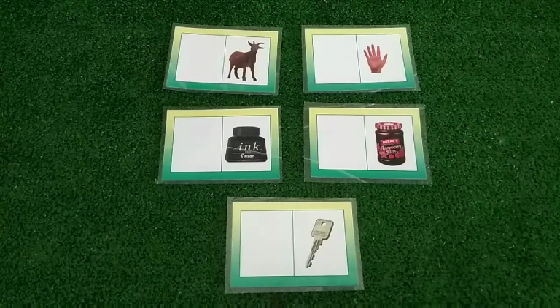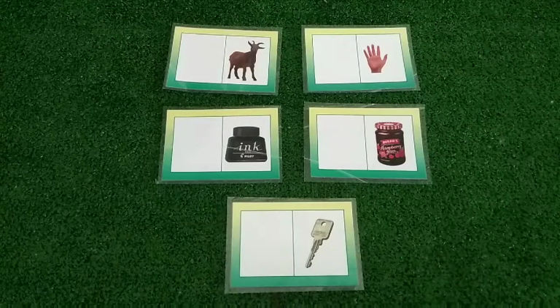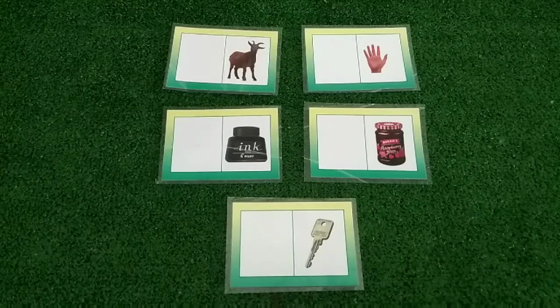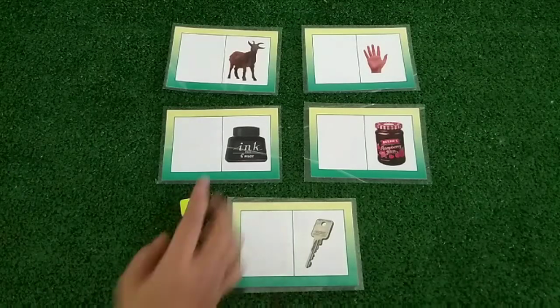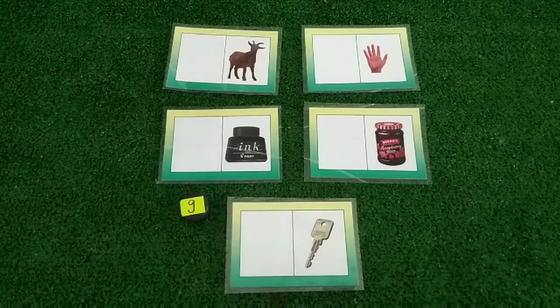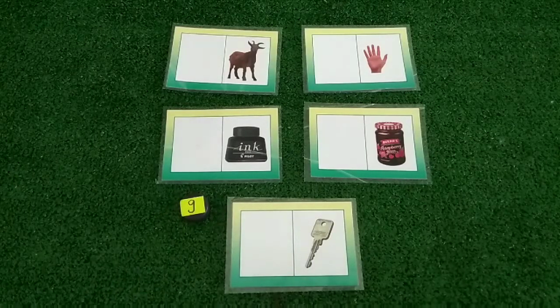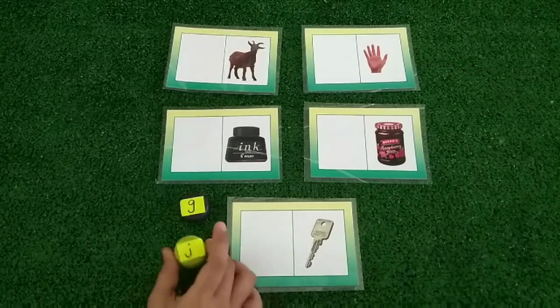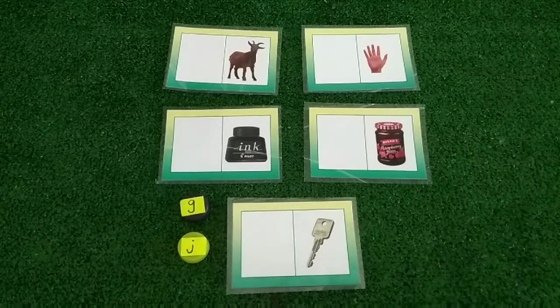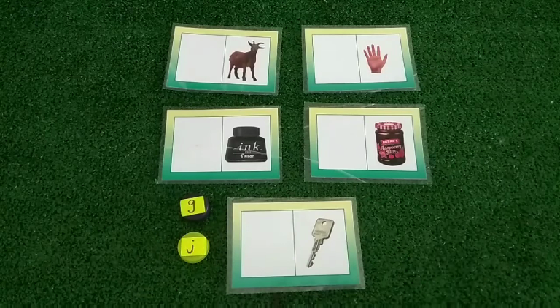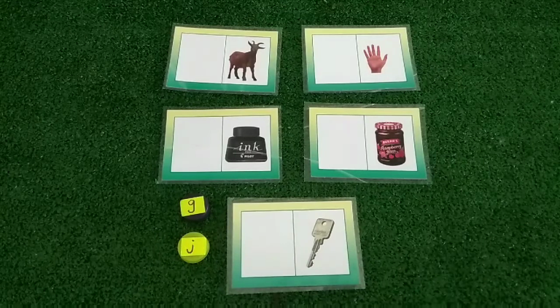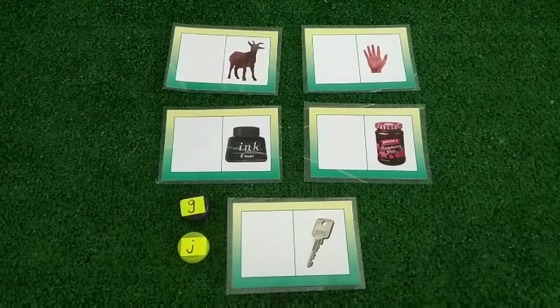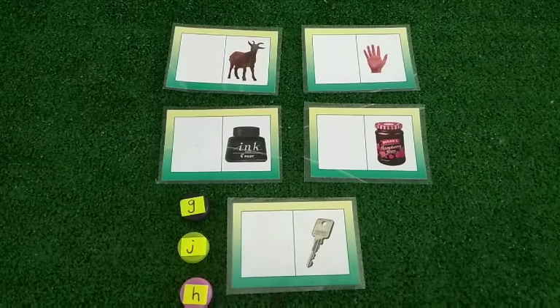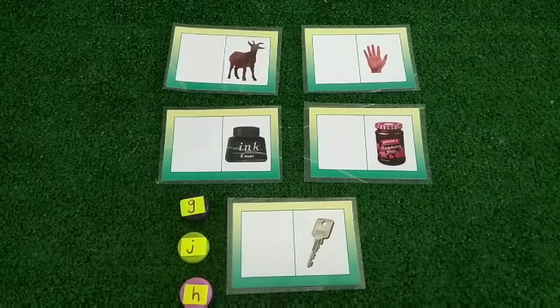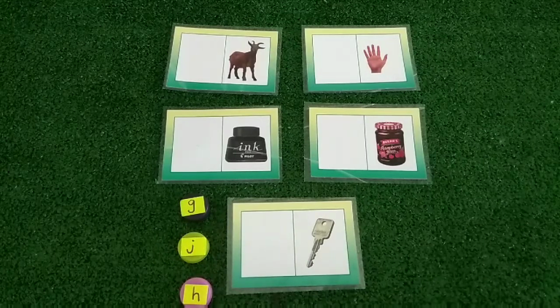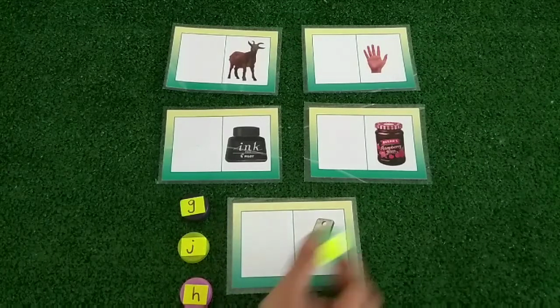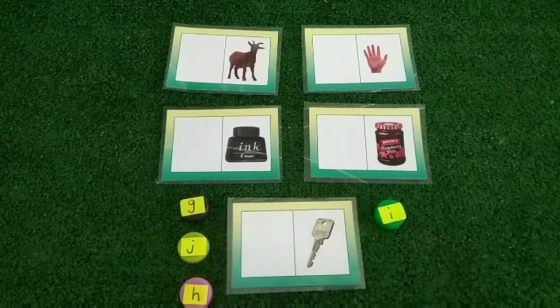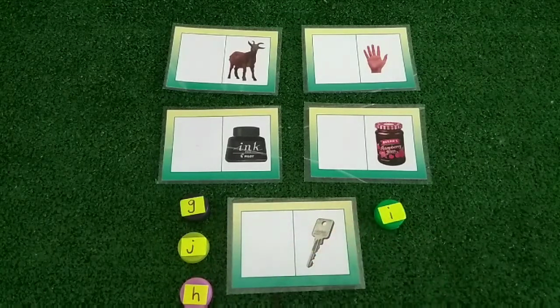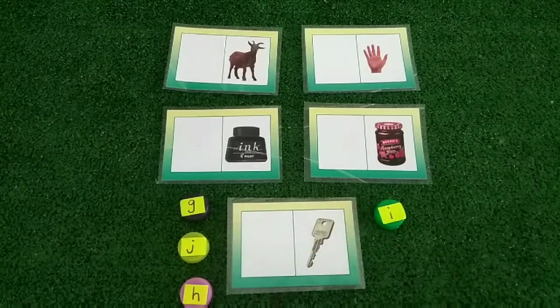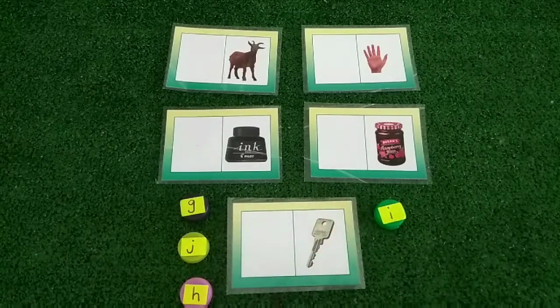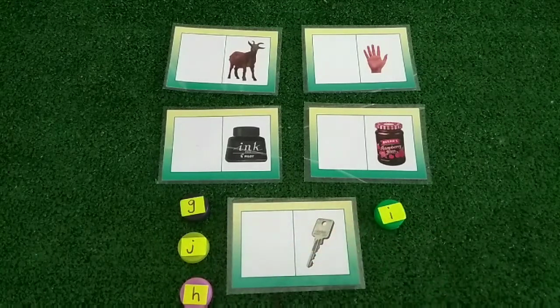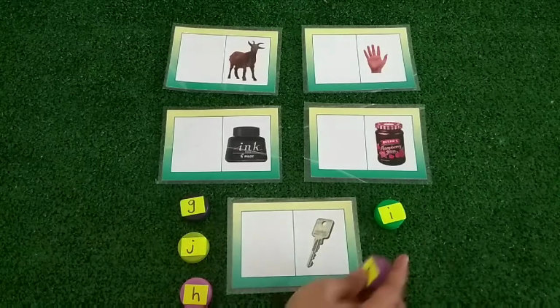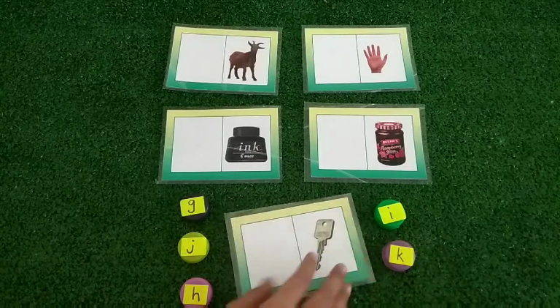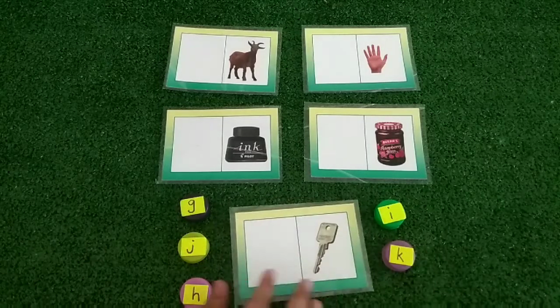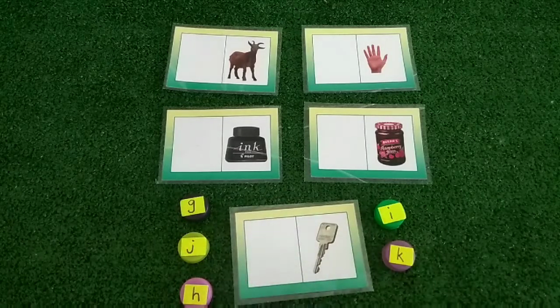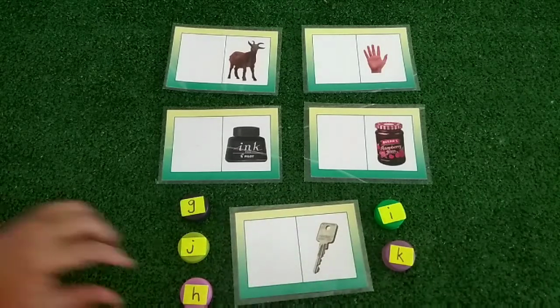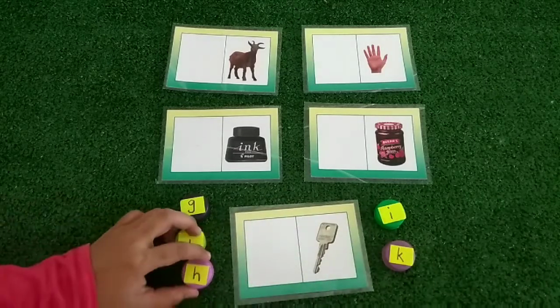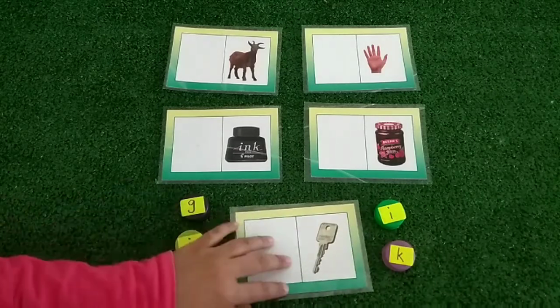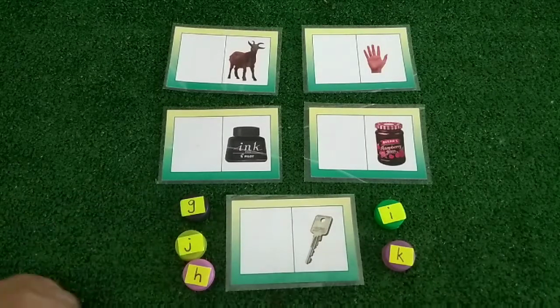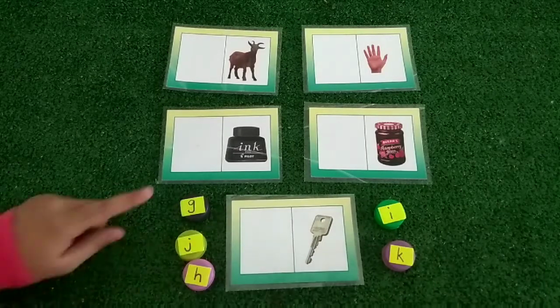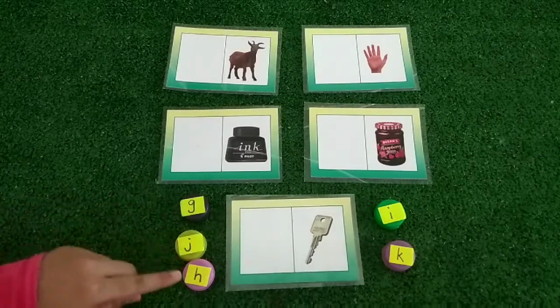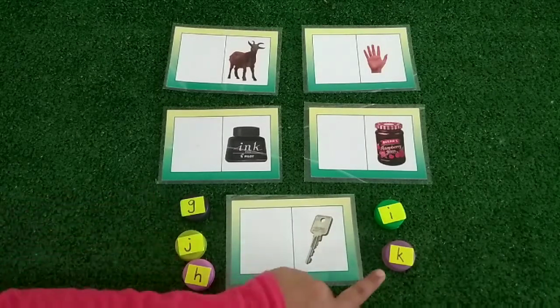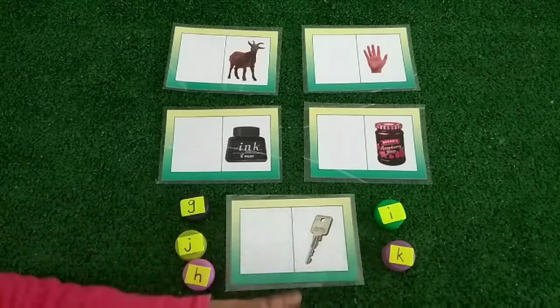Hi! Kids, do you recognize all of these pictures? I'm sure you do! Let's match the starting letter of each of the pictures.